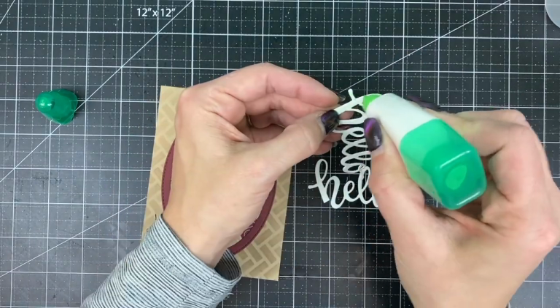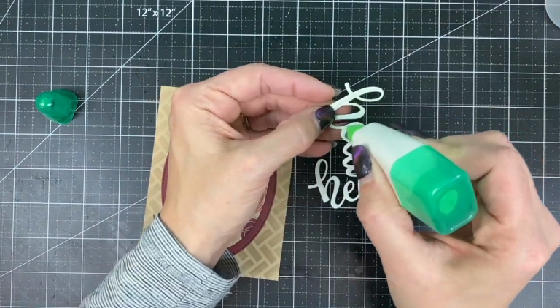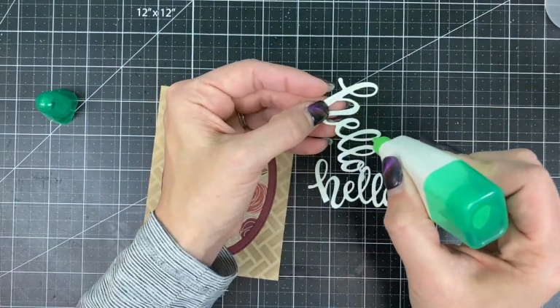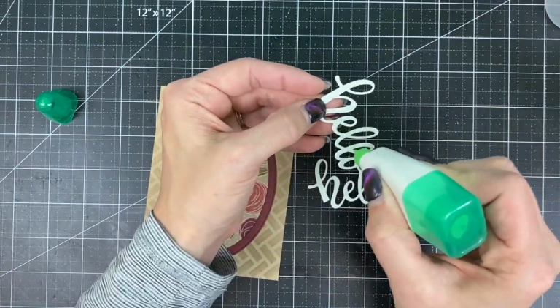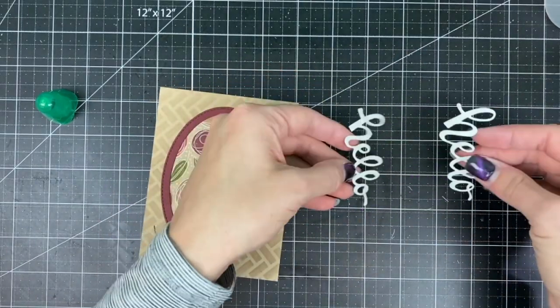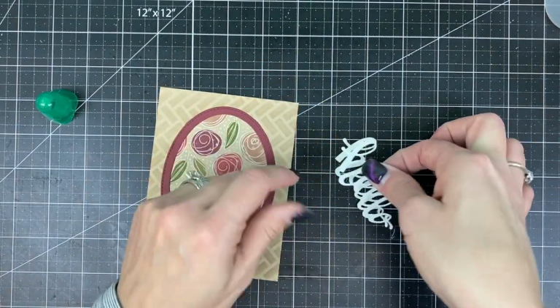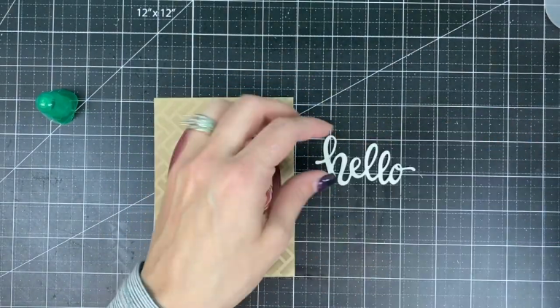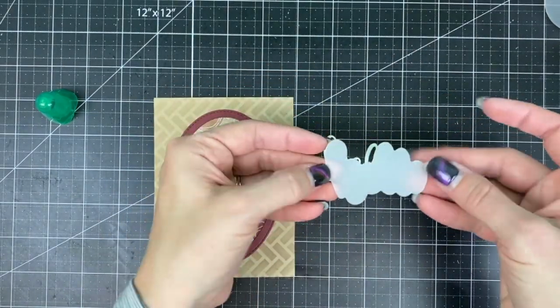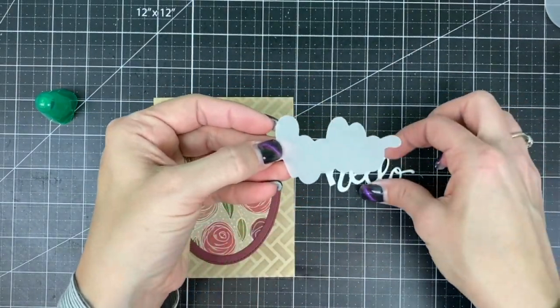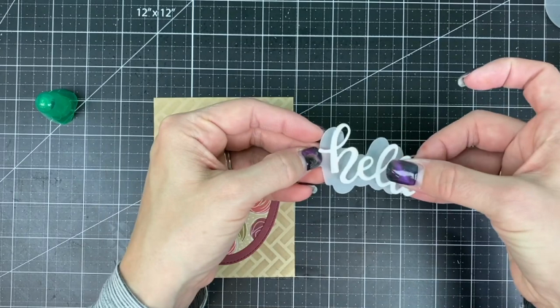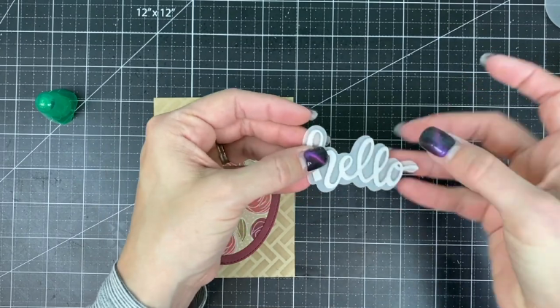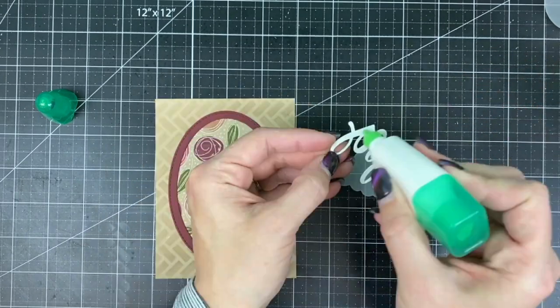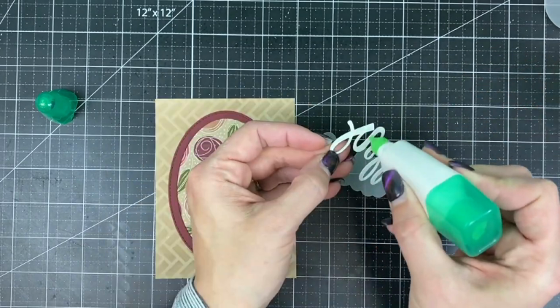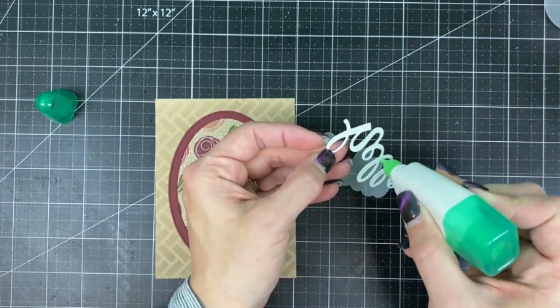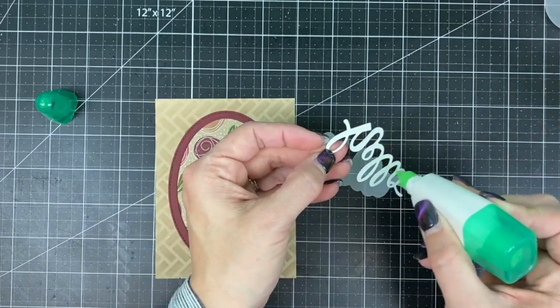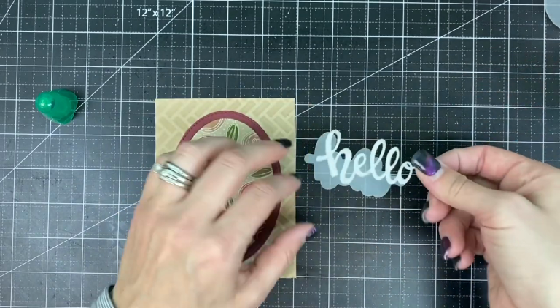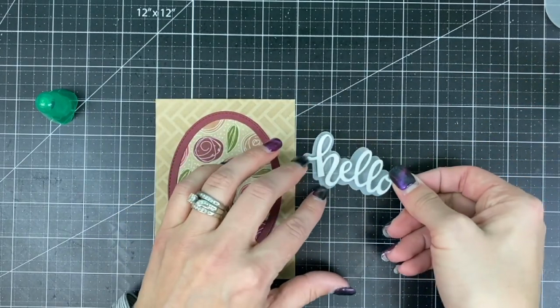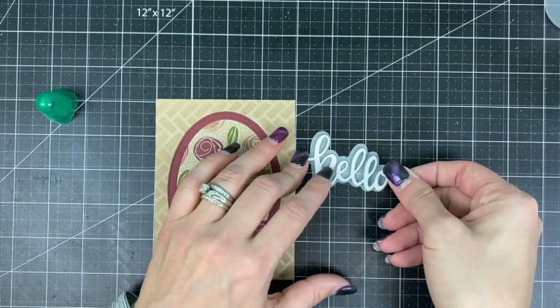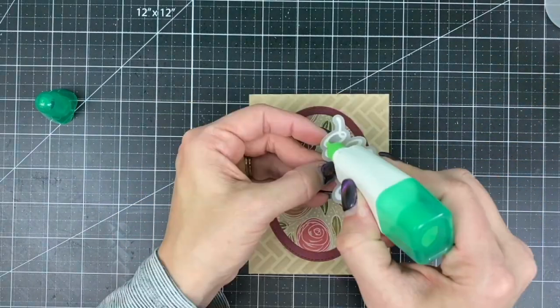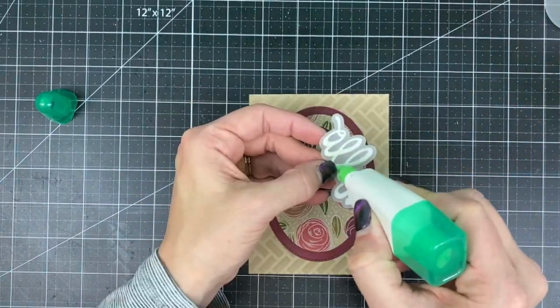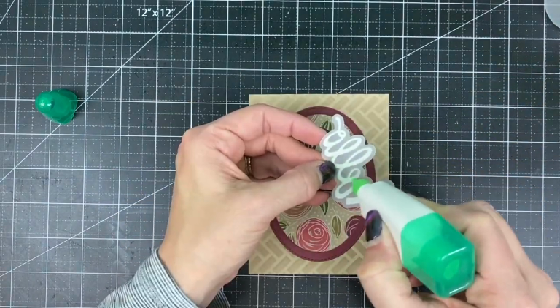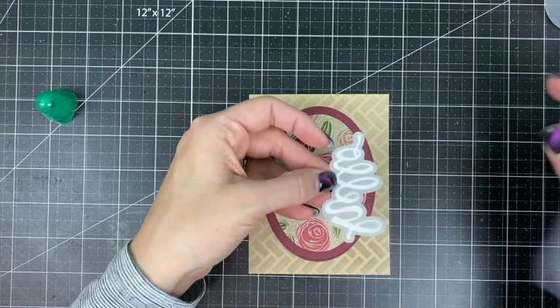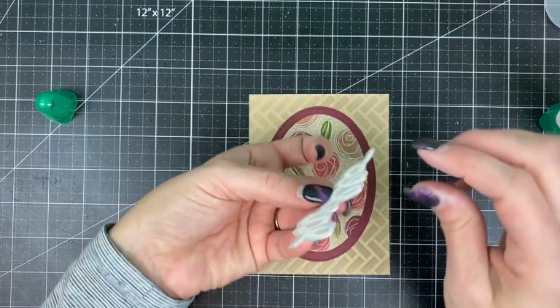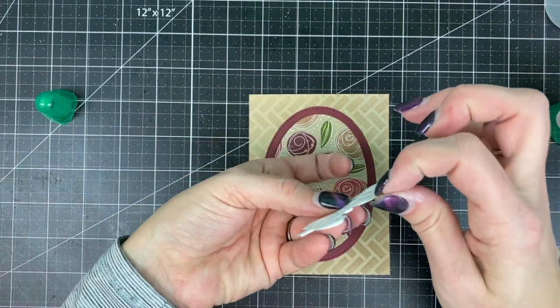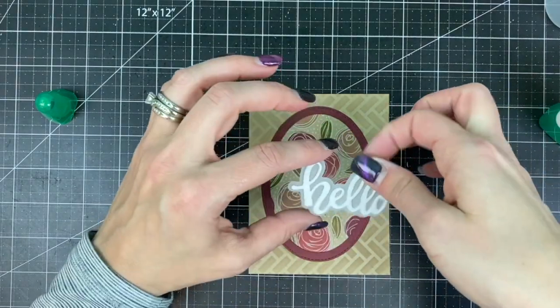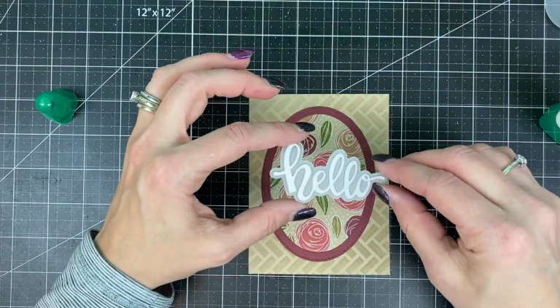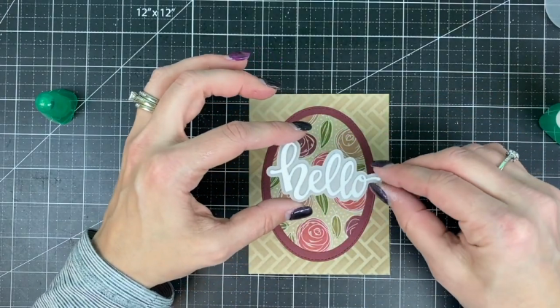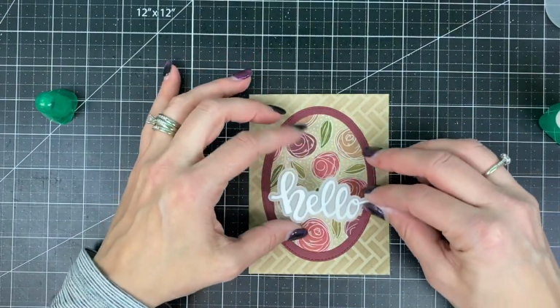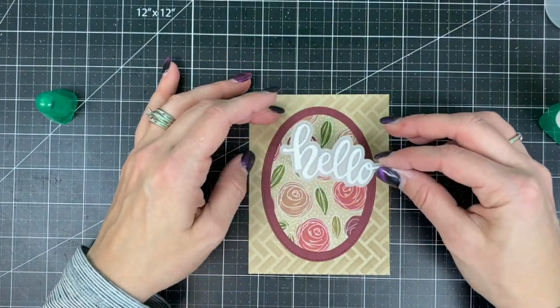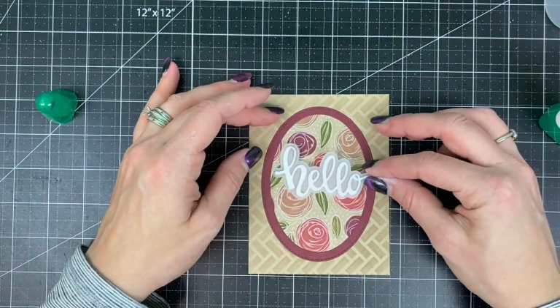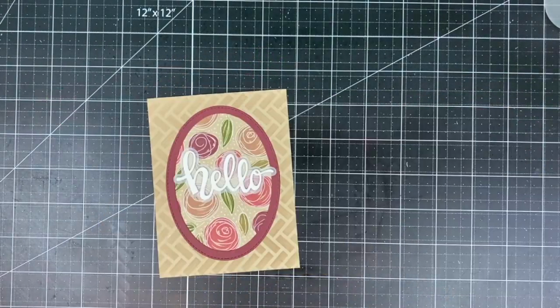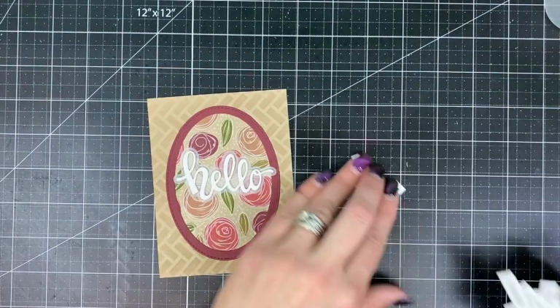I've cut the hello script die three times from sugar cube cardstock and I'm adhering them on top of each other using mono multi liquid glue. This gives them a little bit of added dimension and I will then adhere them to the backer die that I cut from vellum. In order to adhere this to the project I'll hide my adhesive behind the hello die cut and then place it down over the patterned oval.